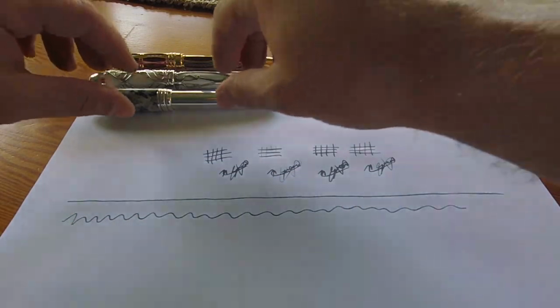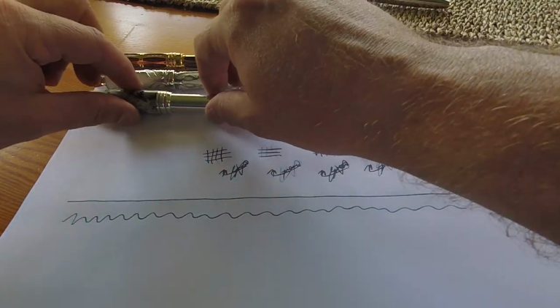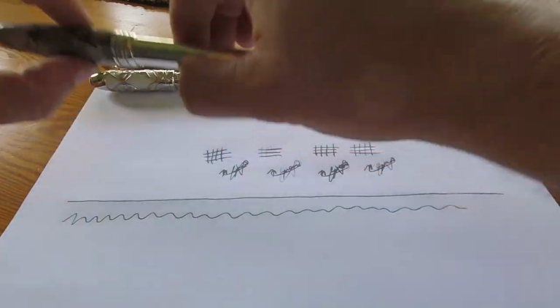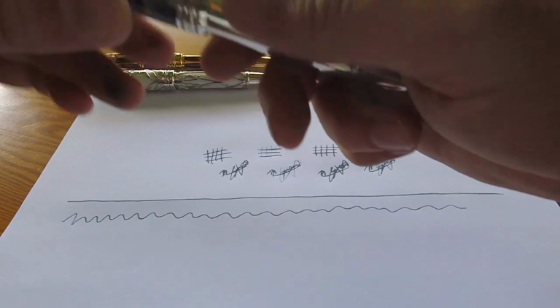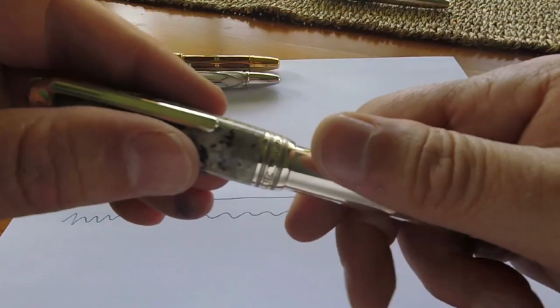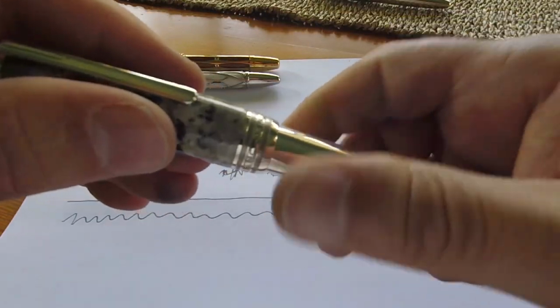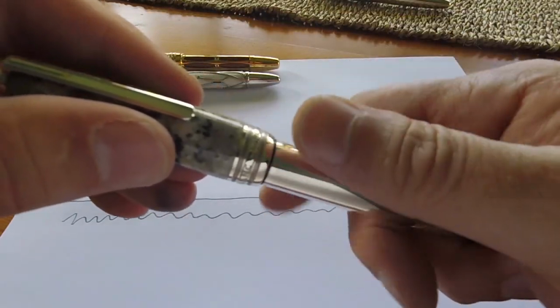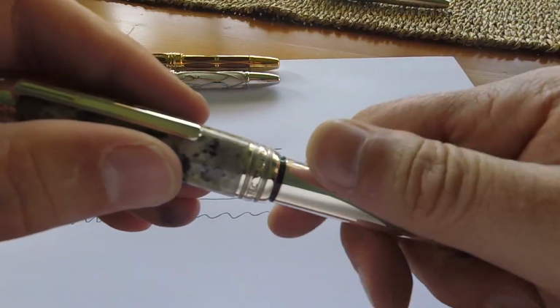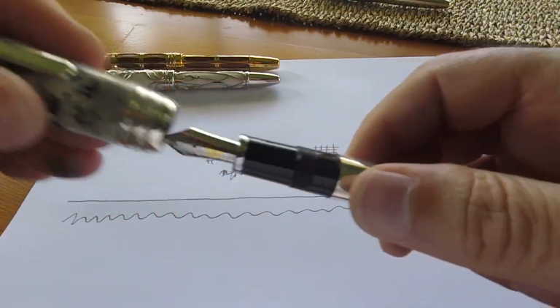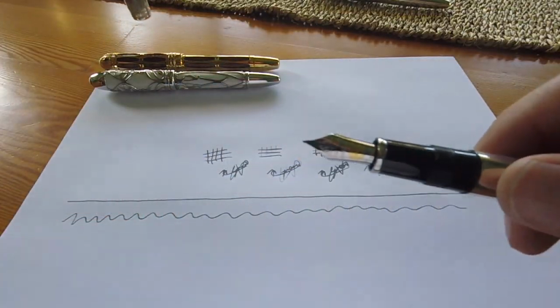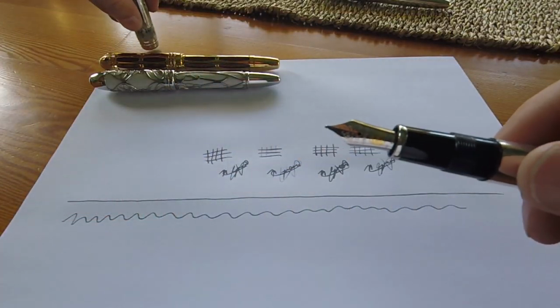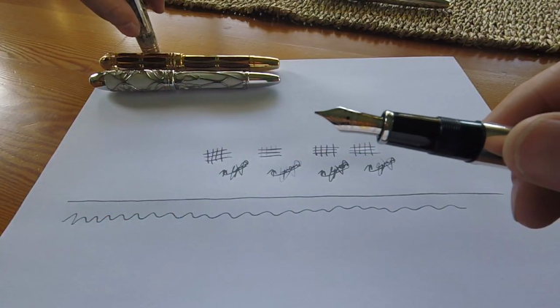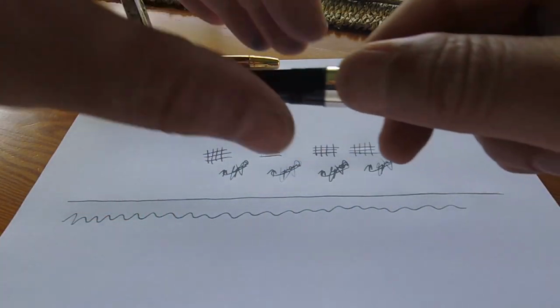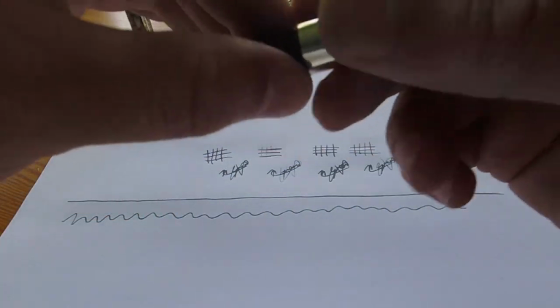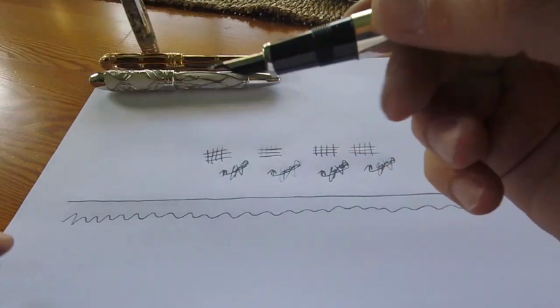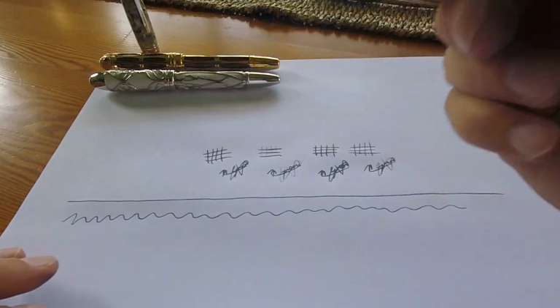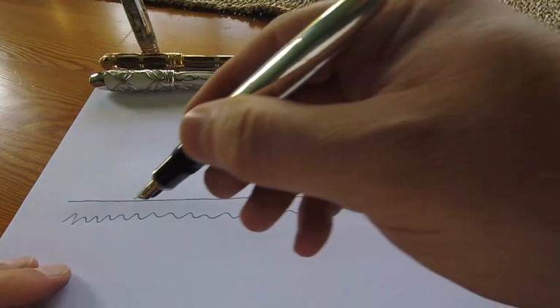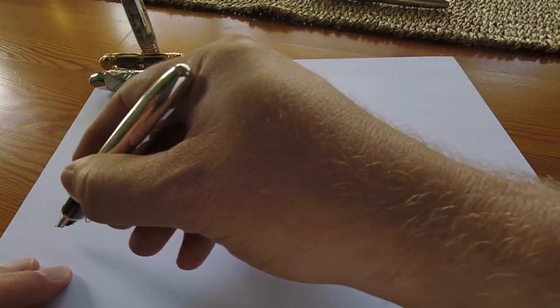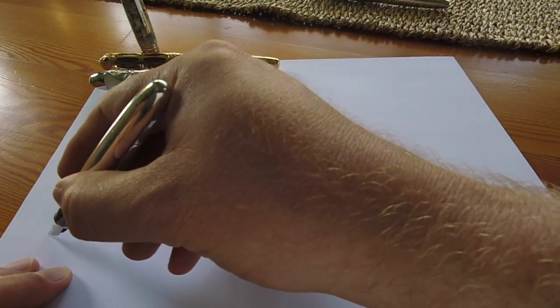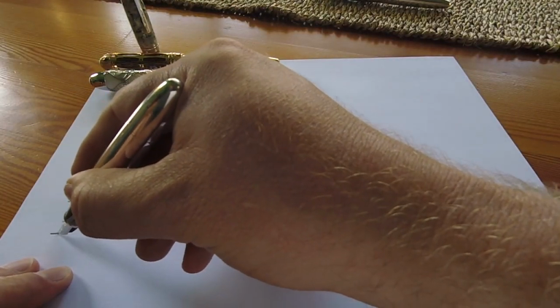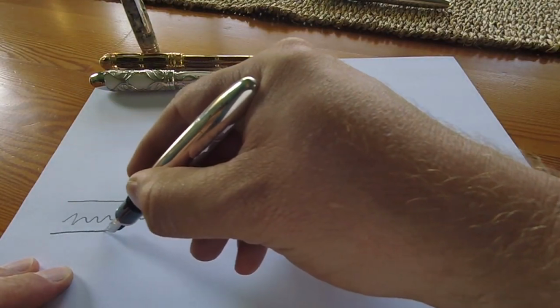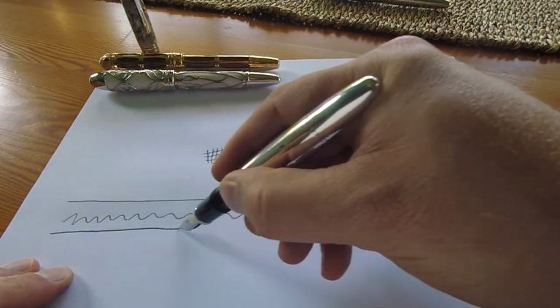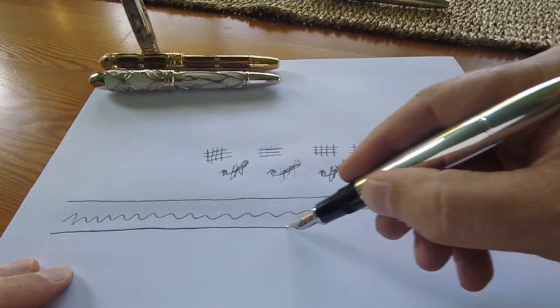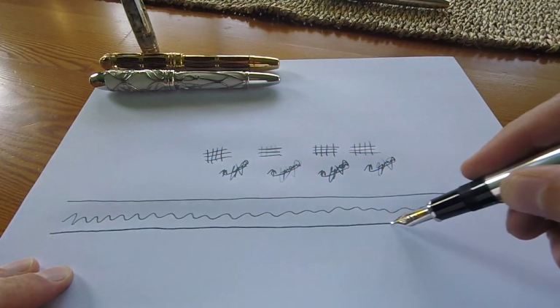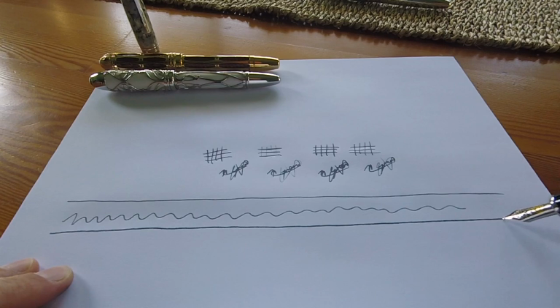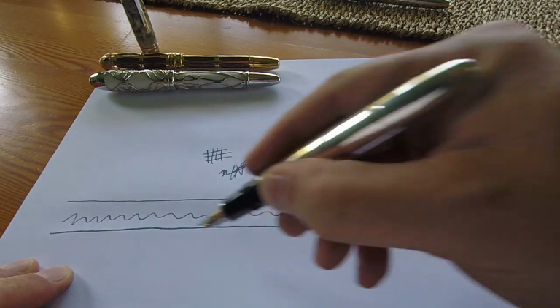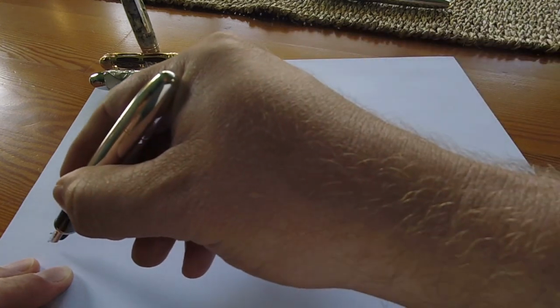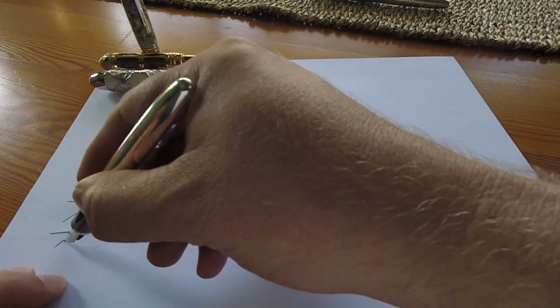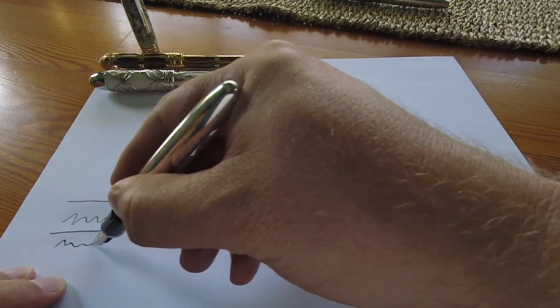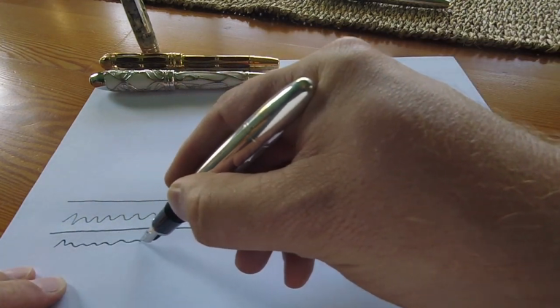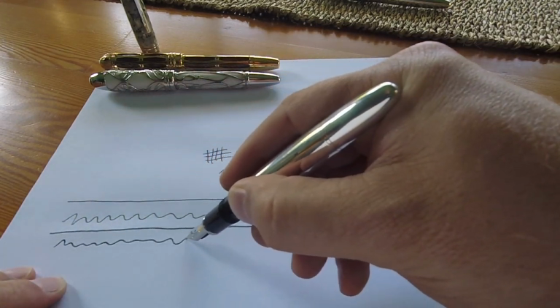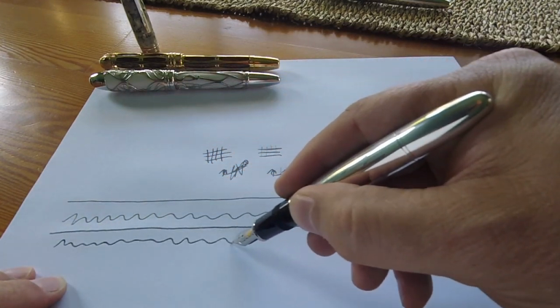Next up is the Granite Solitaire — again a rather flawless straight line. Let's see how the zigzag goes. Flawless performance again.